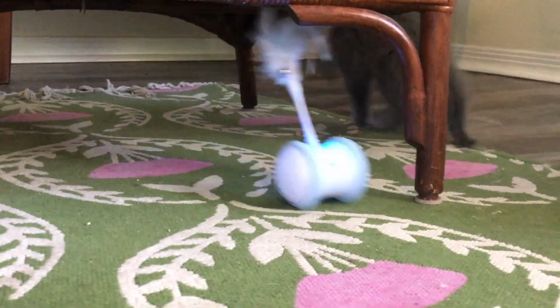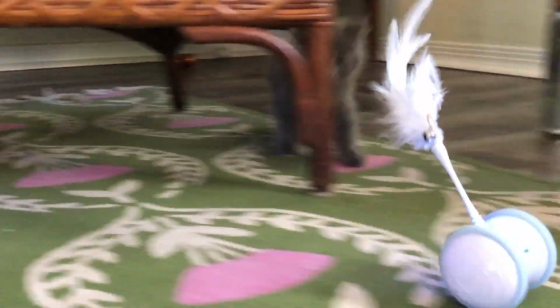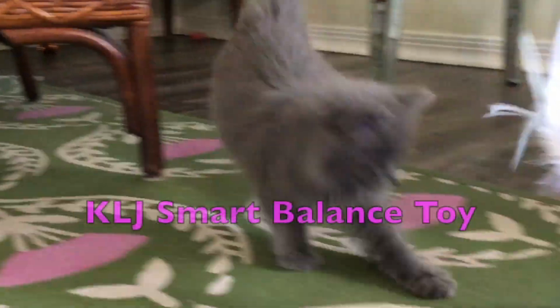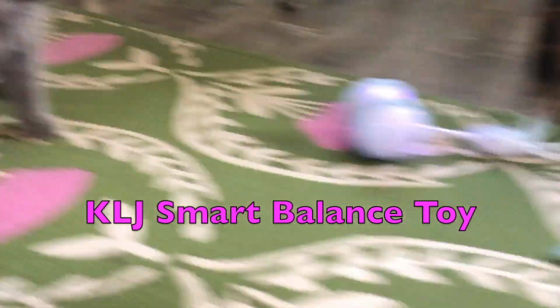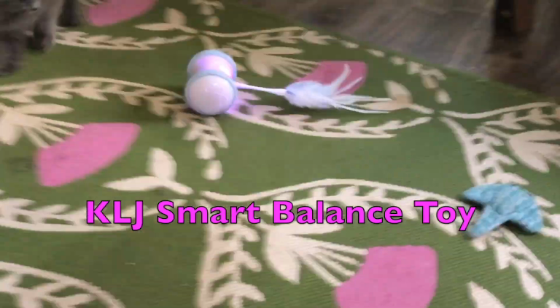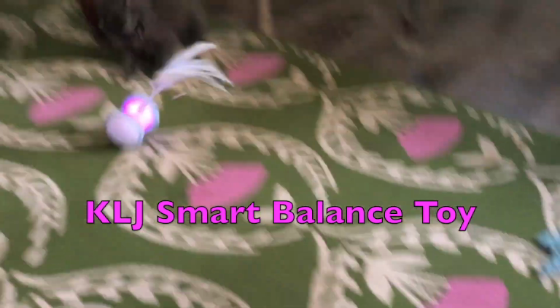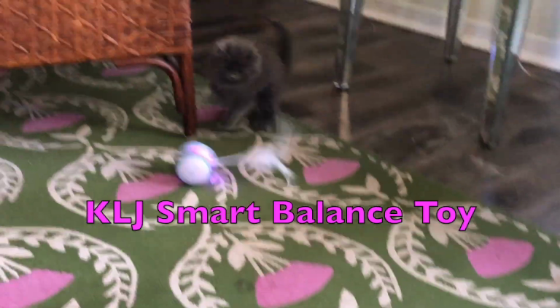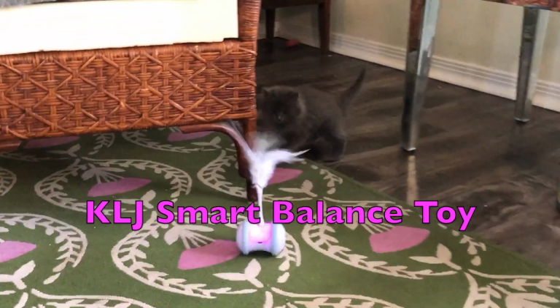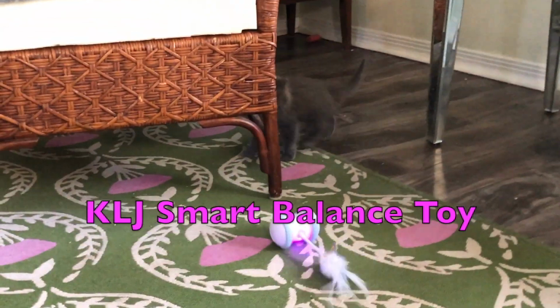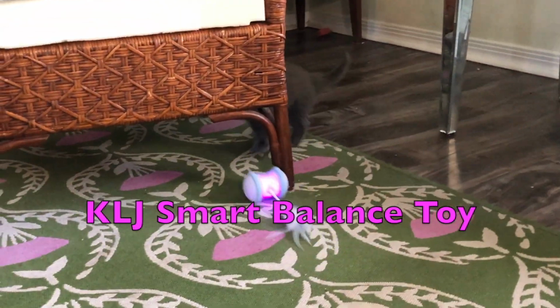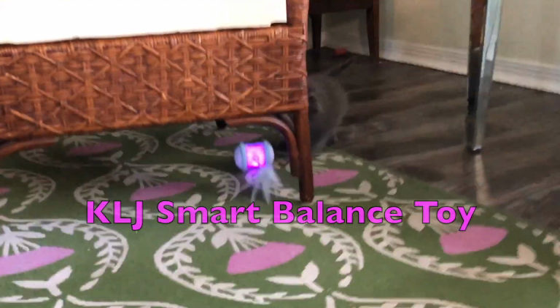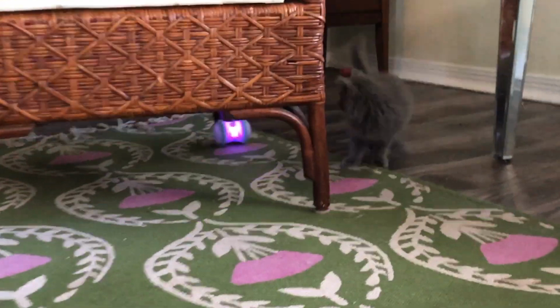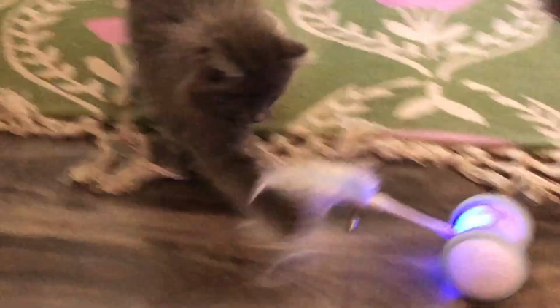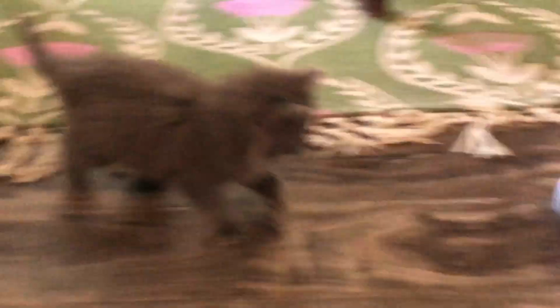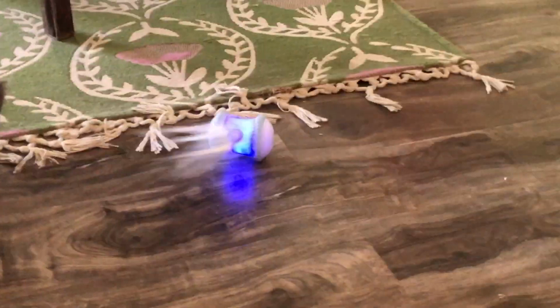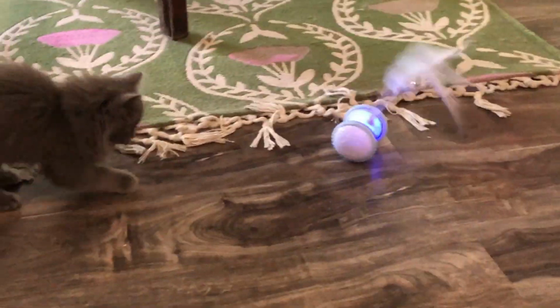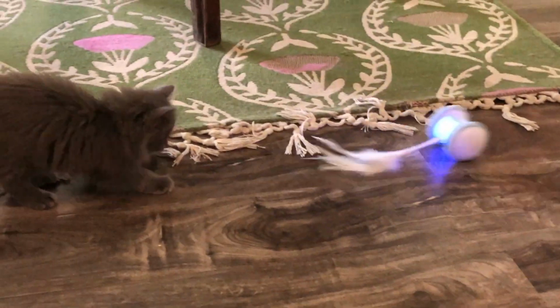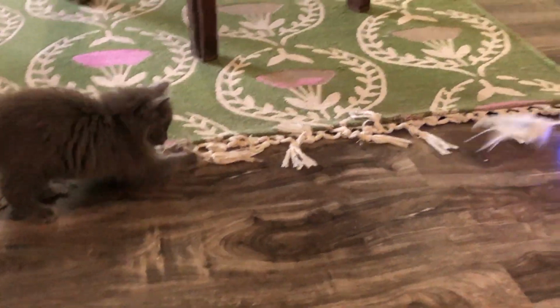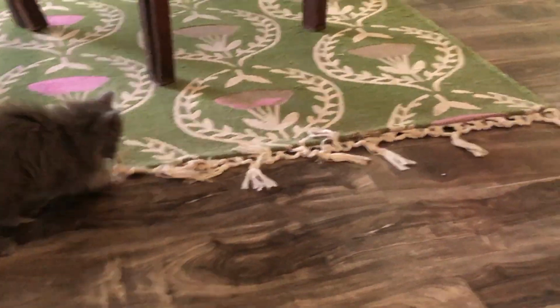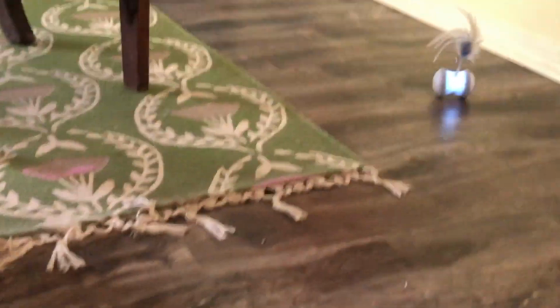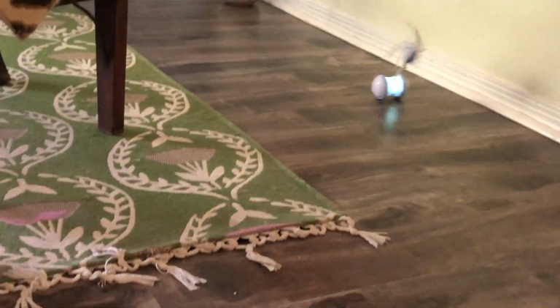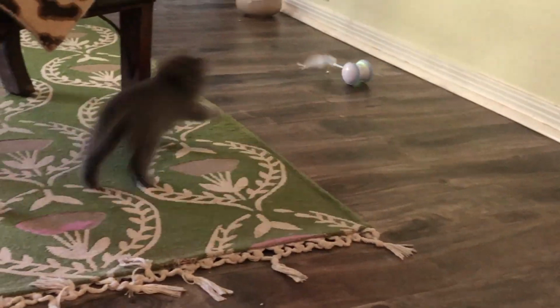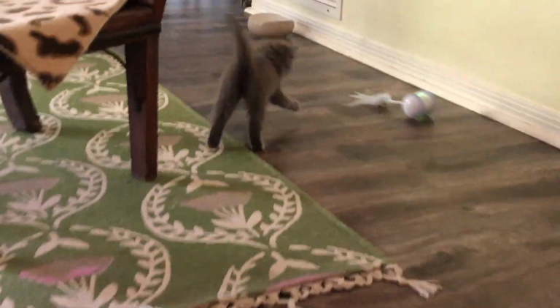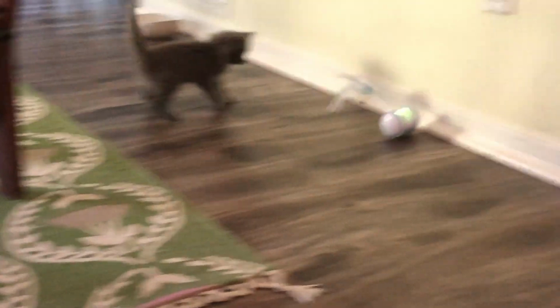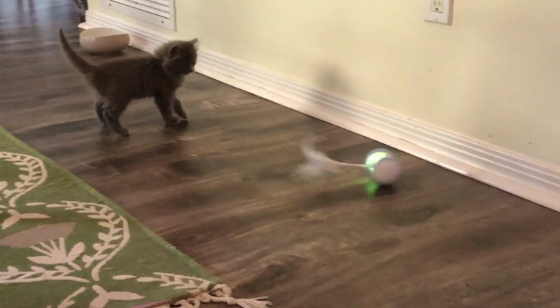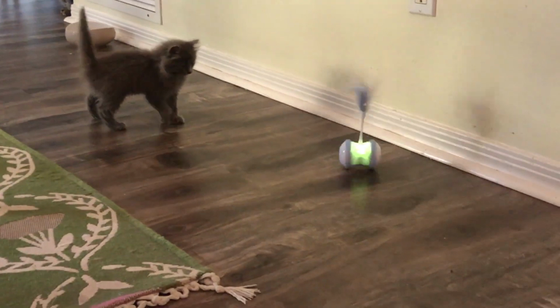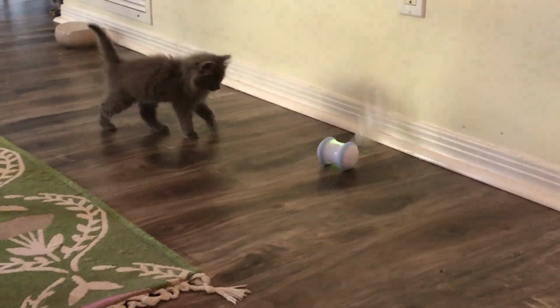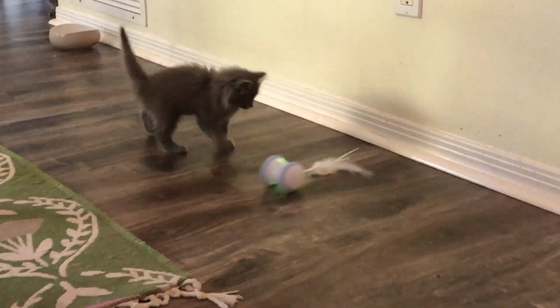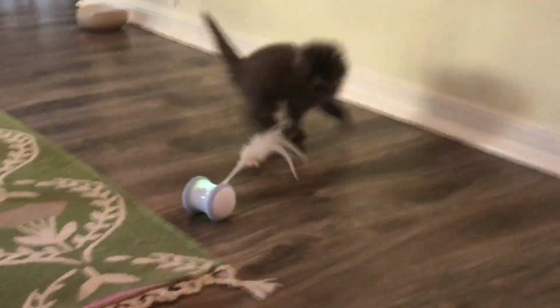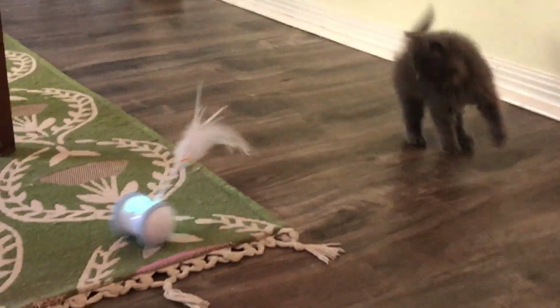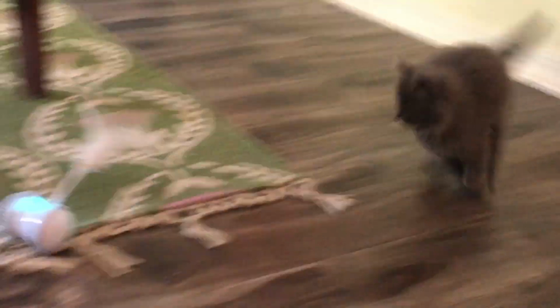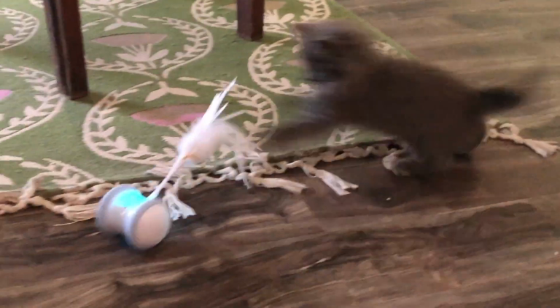First out on the testing floor and all-around fan favorite, the Smart Balance rolling toy scored very high marks with my testers. From the moment I put it on the floor, the kittens went berserk.